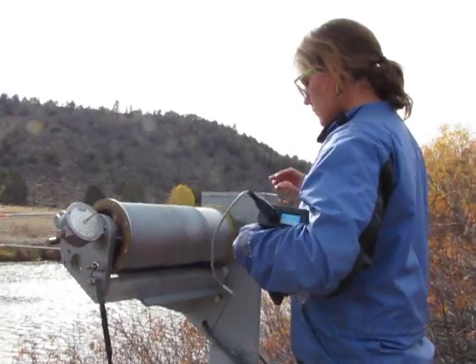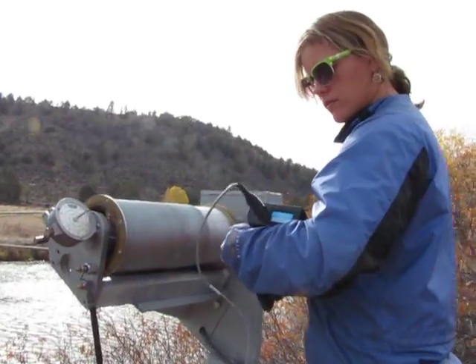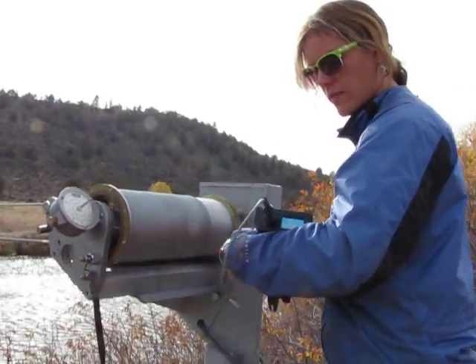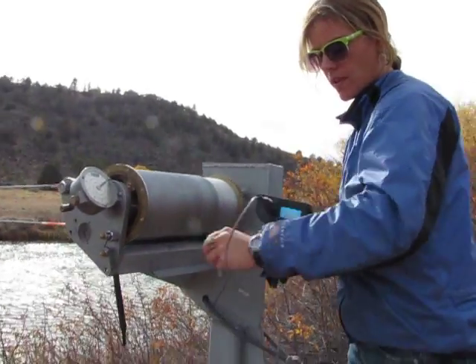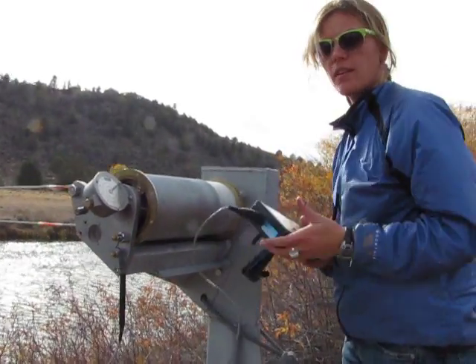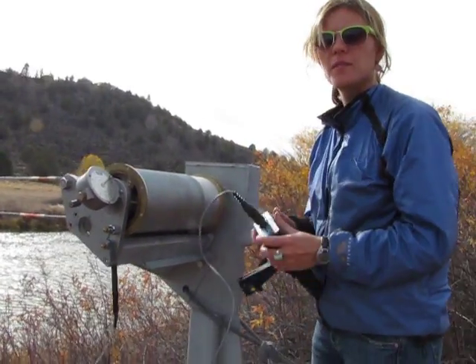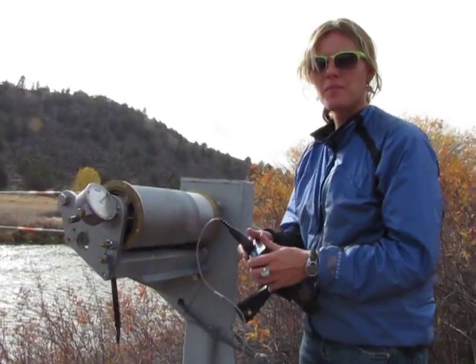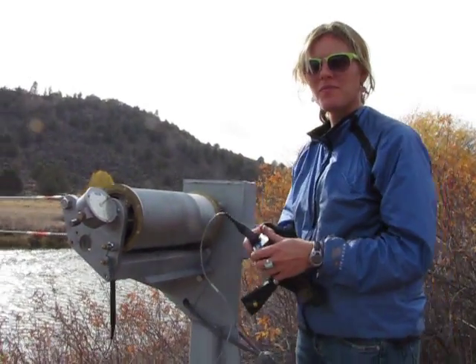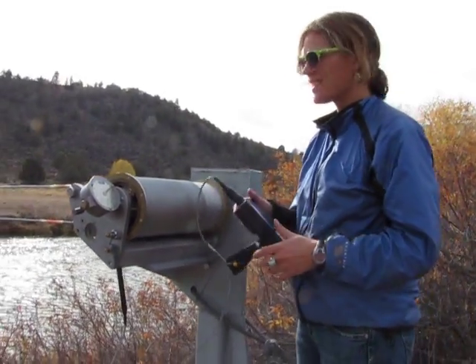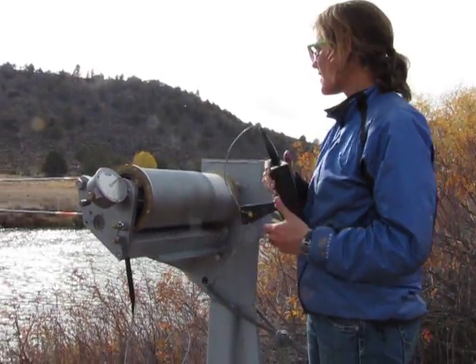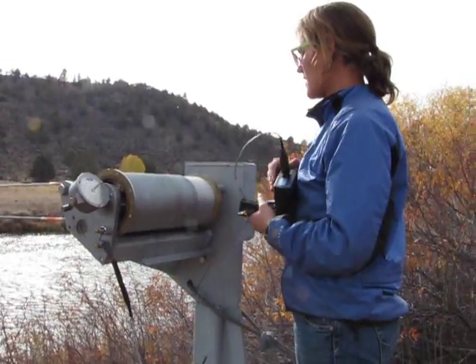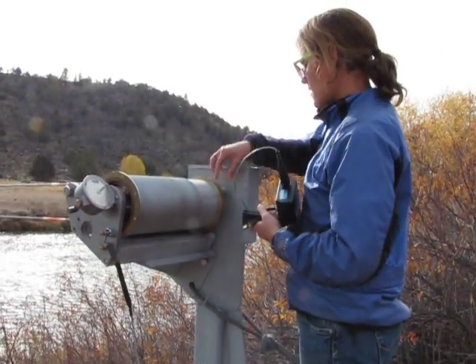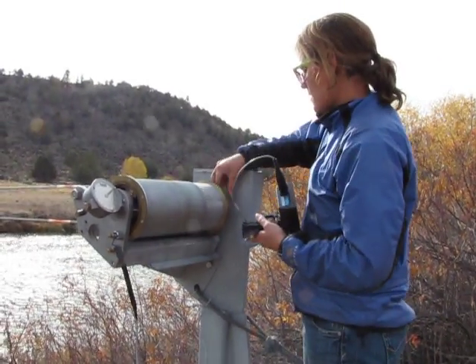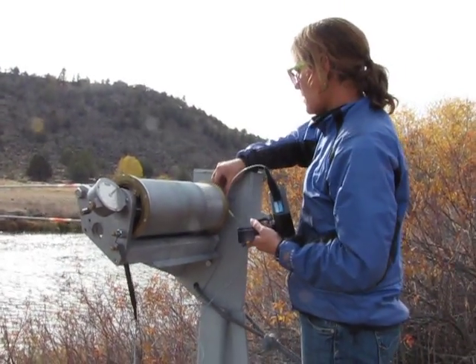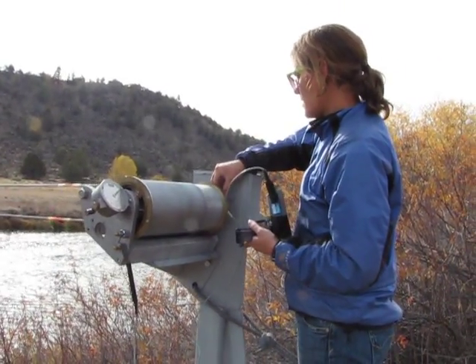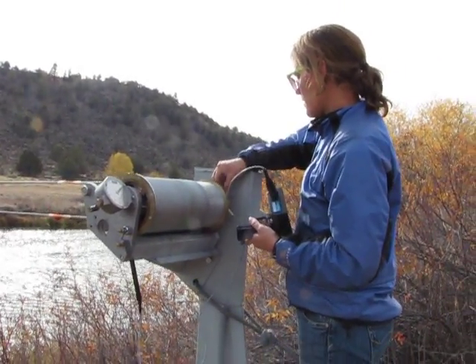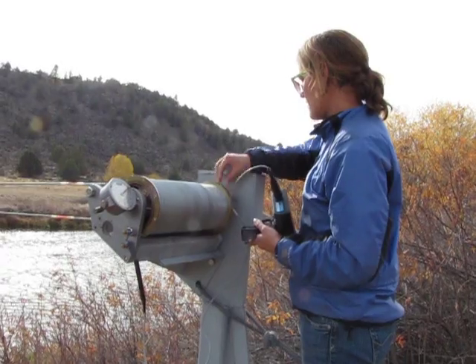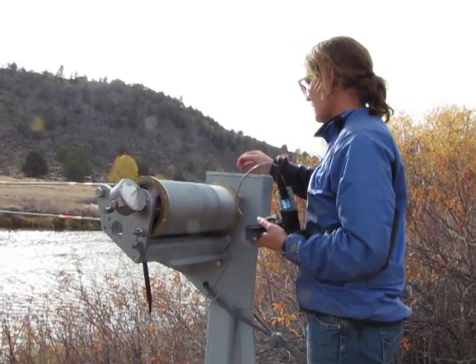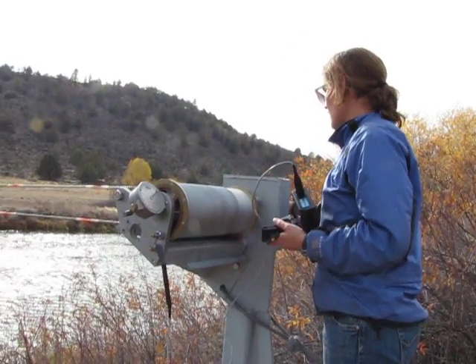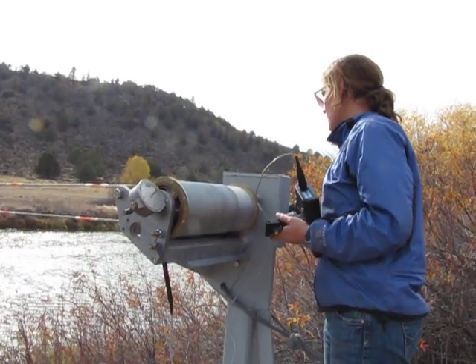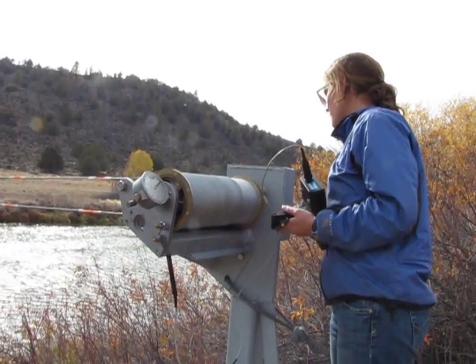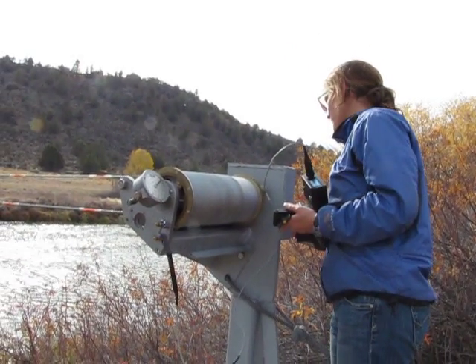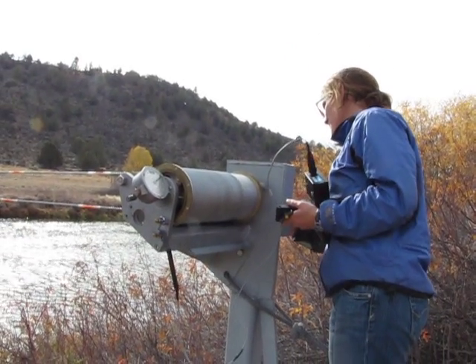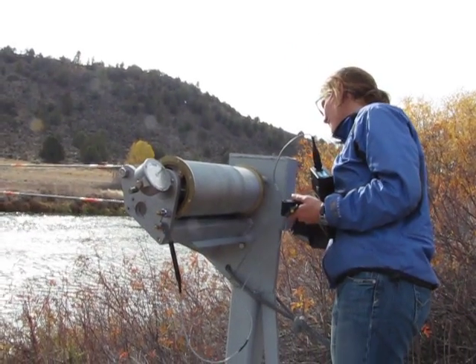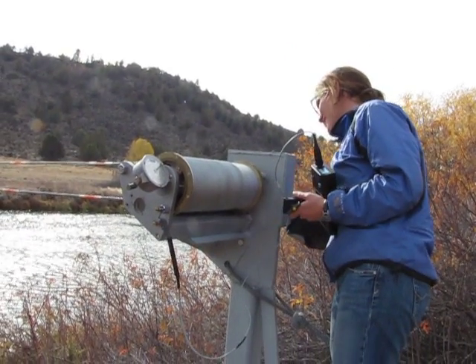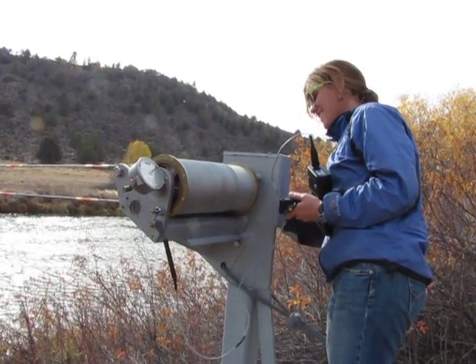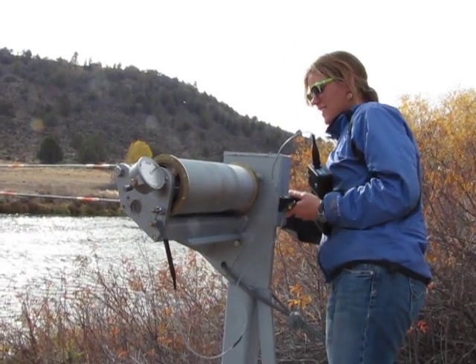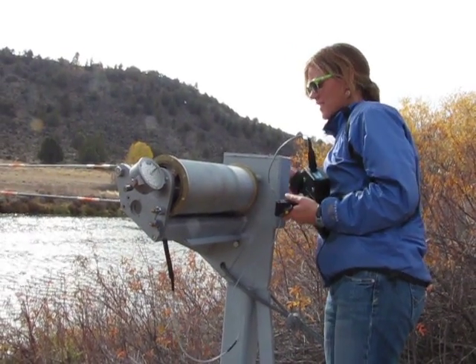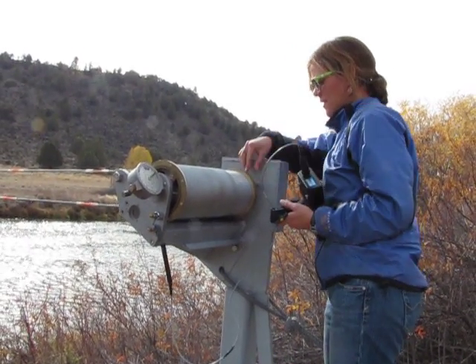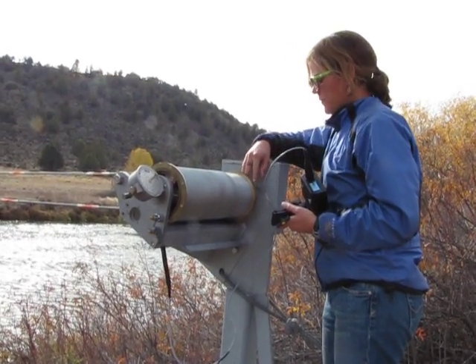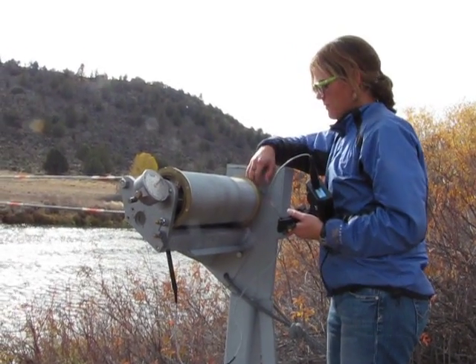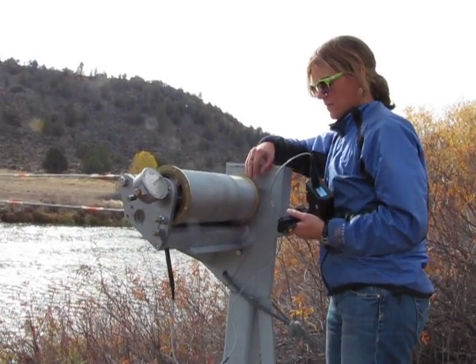This is Angela Burright doing a Tacoma bank-operated cableway measurement. We're going to go through the steps of making a measurement.